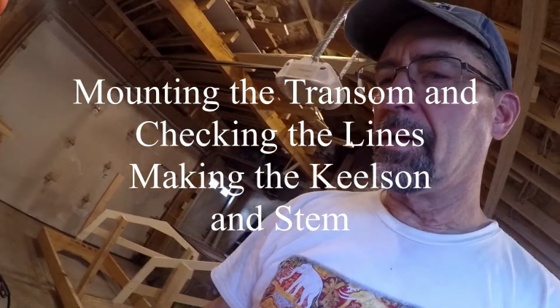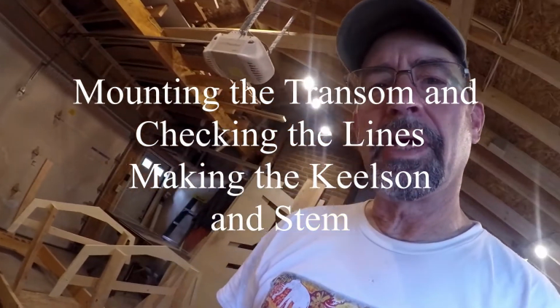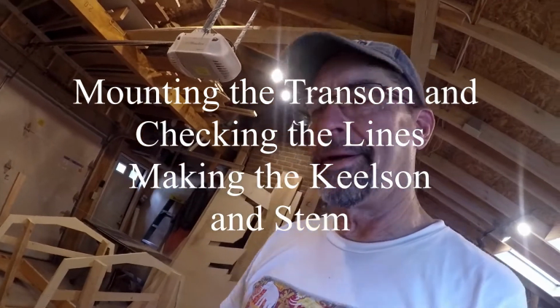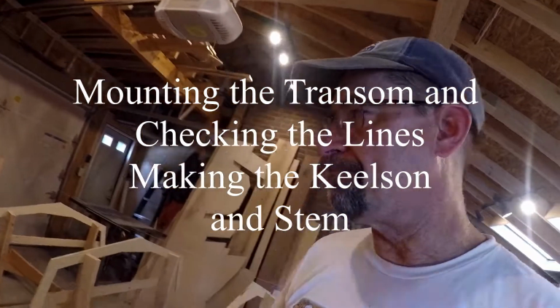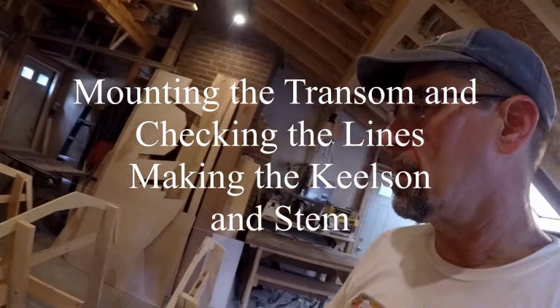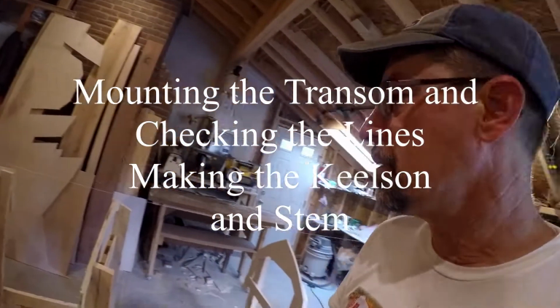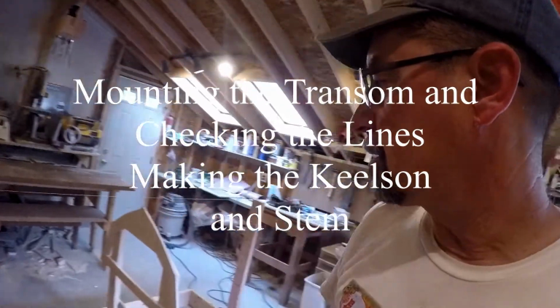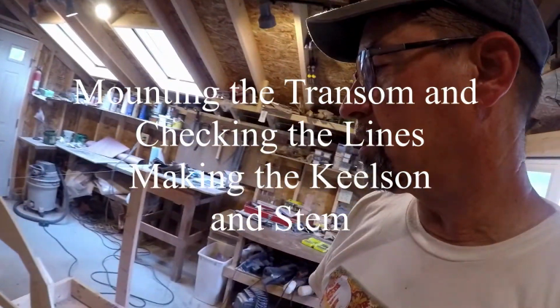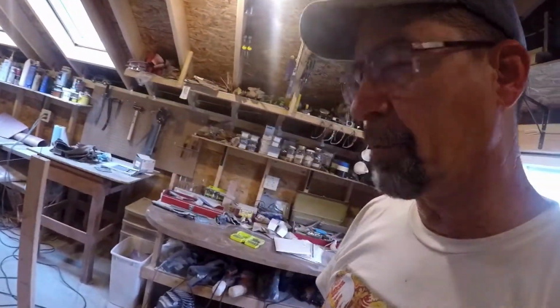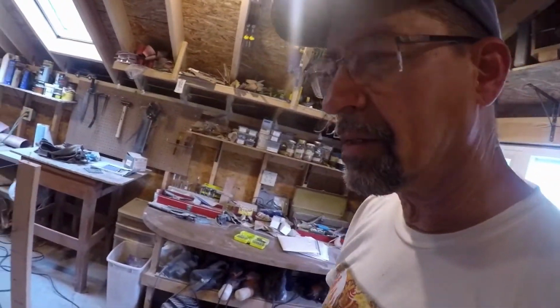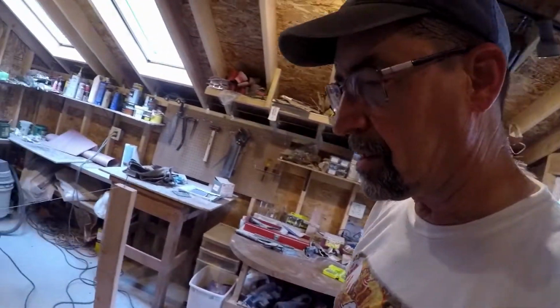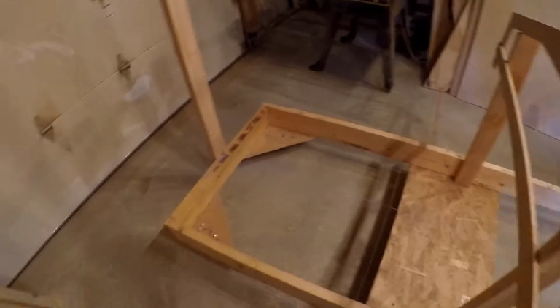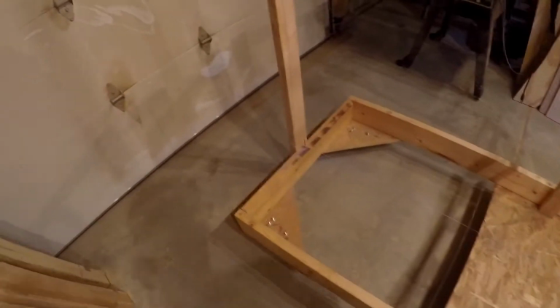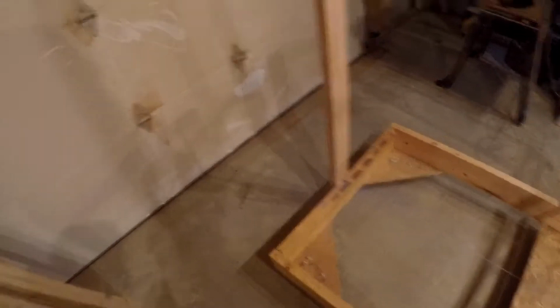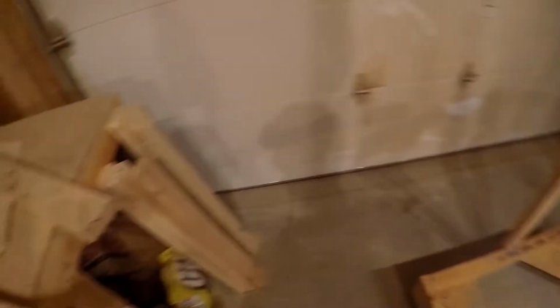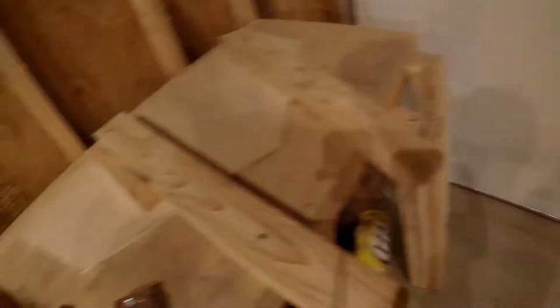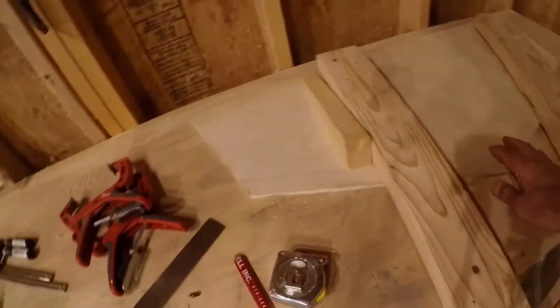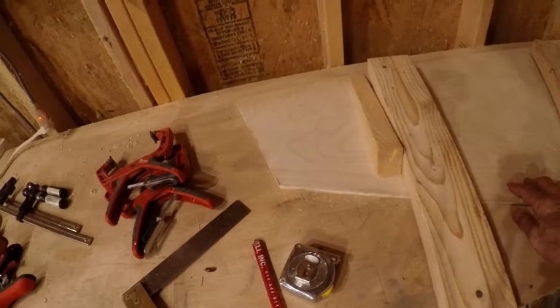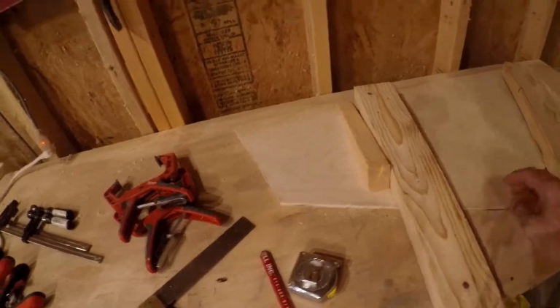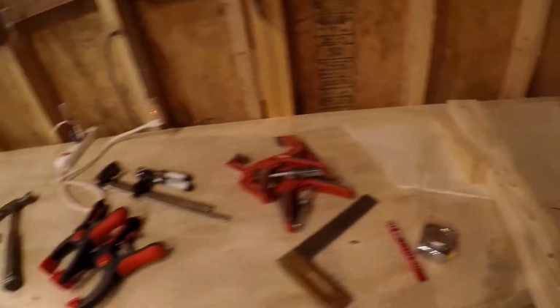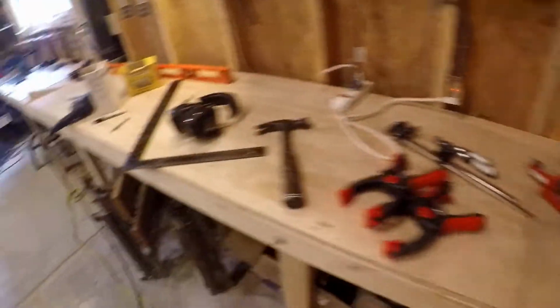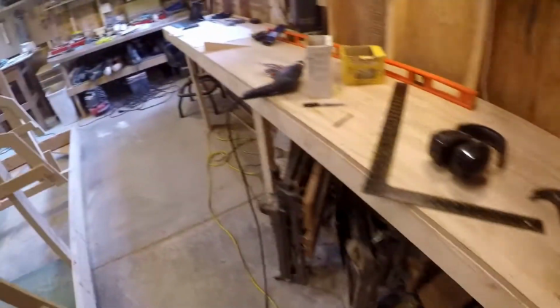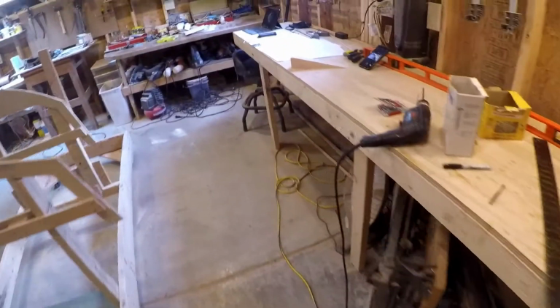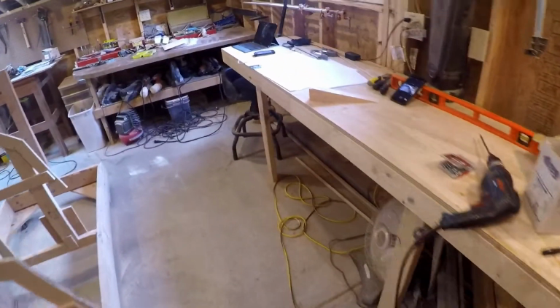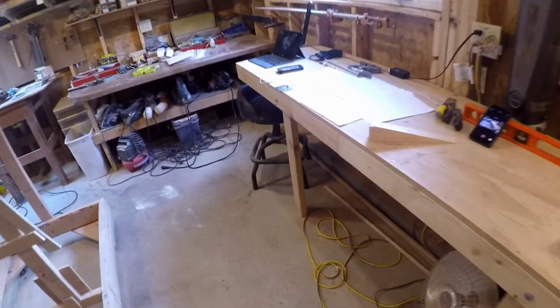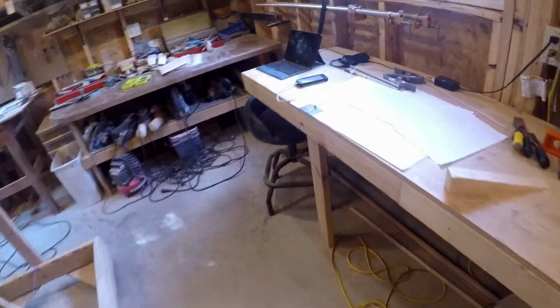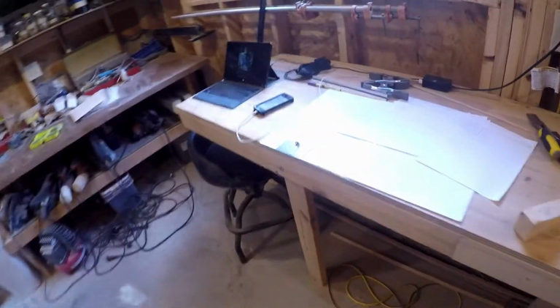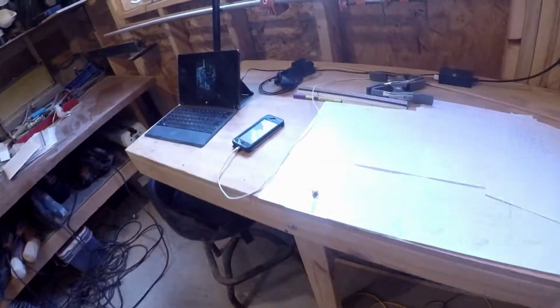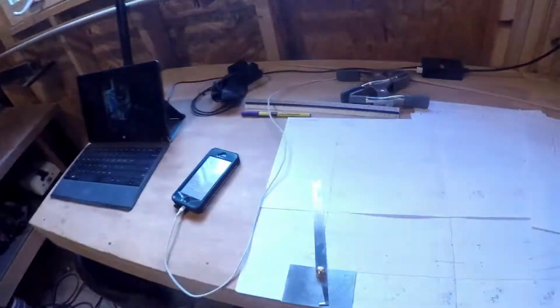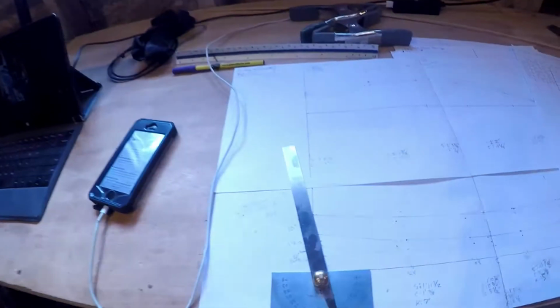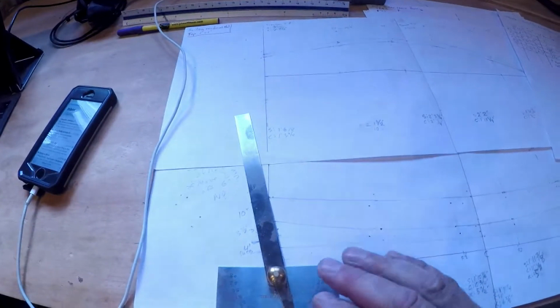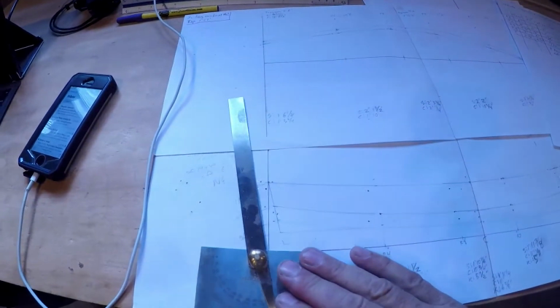Alright, we got our ribs on the strong back. That leaves us with the transom. Here's the transom. The transom is a slightly different case because in this design it's angled.